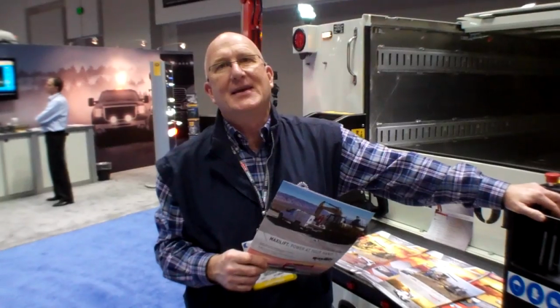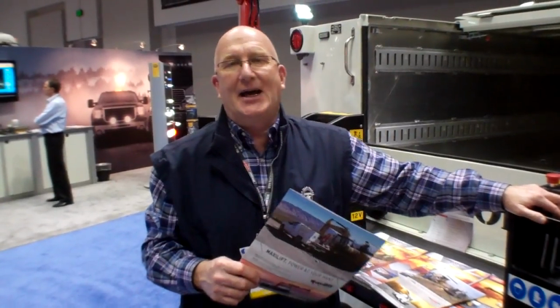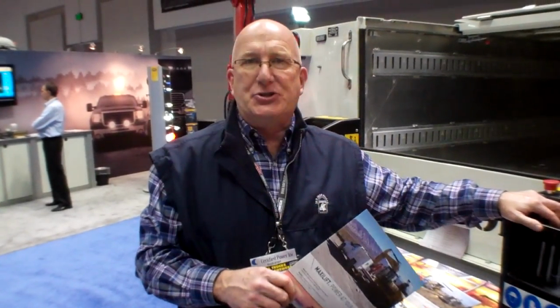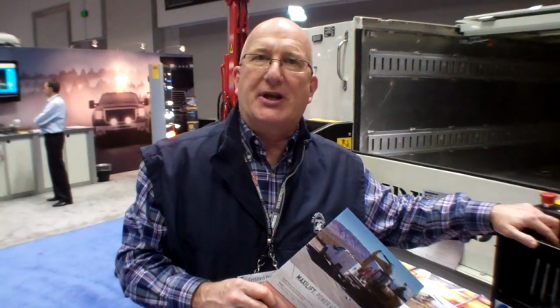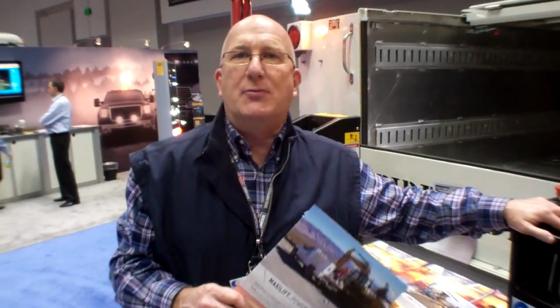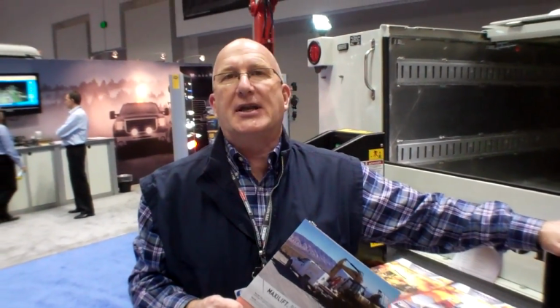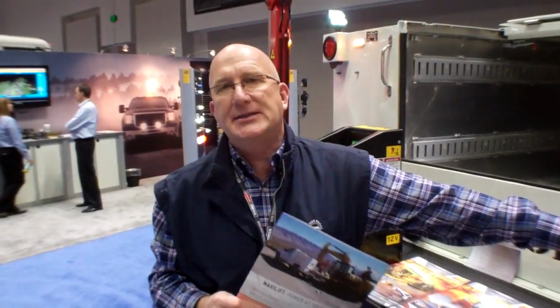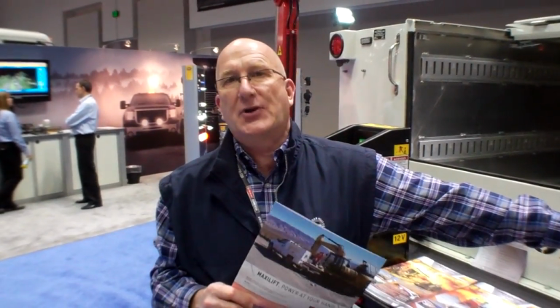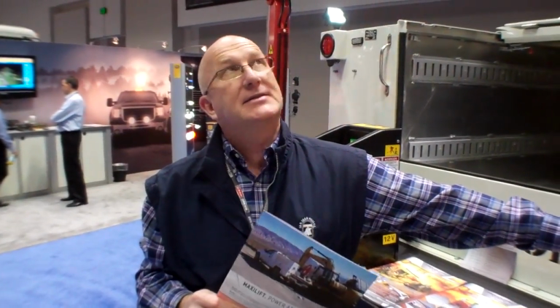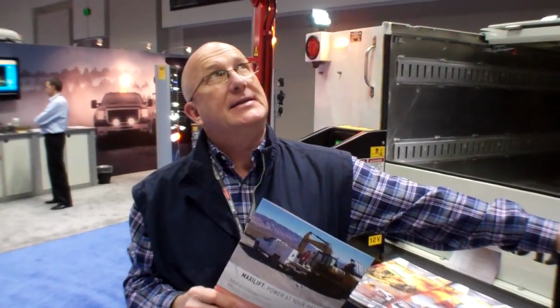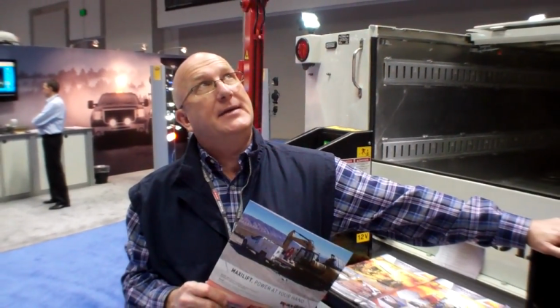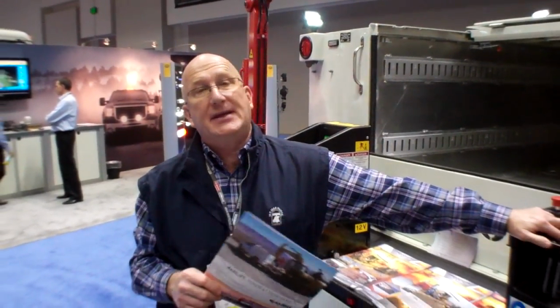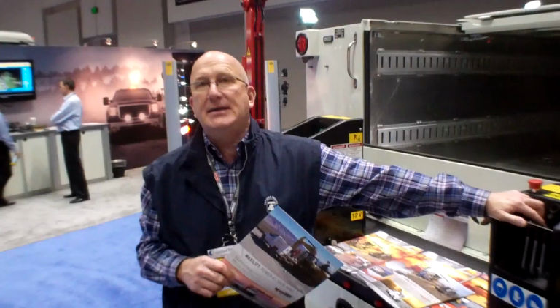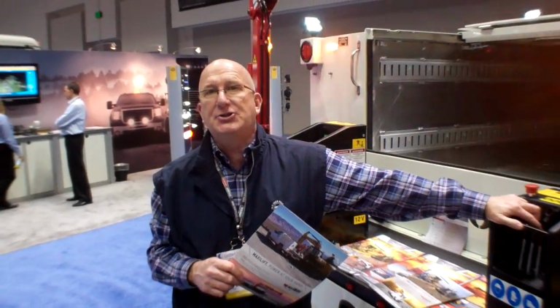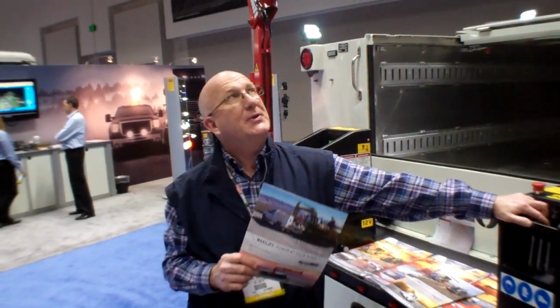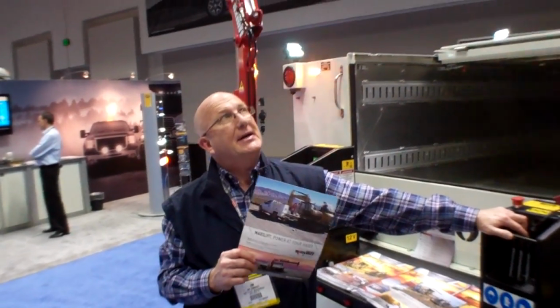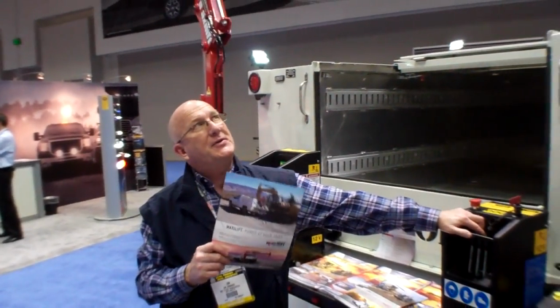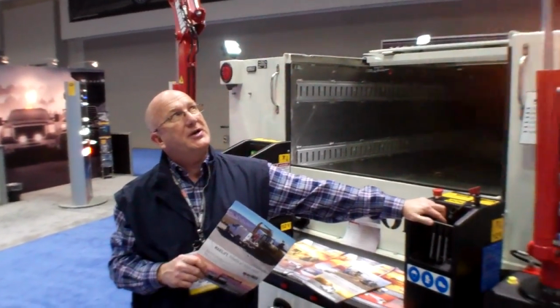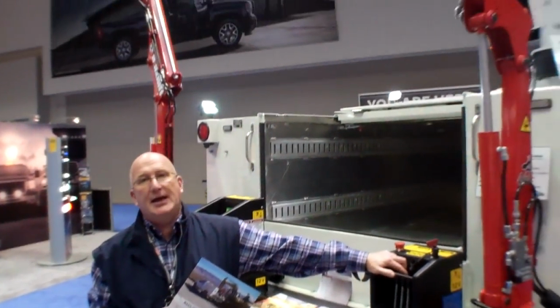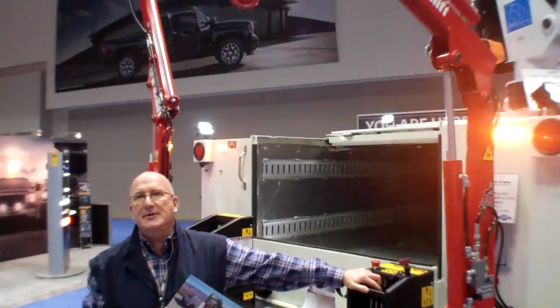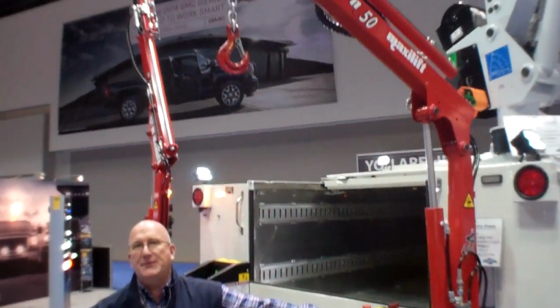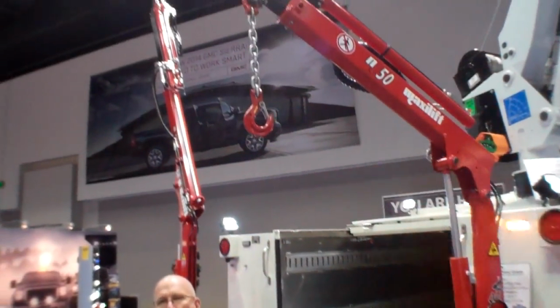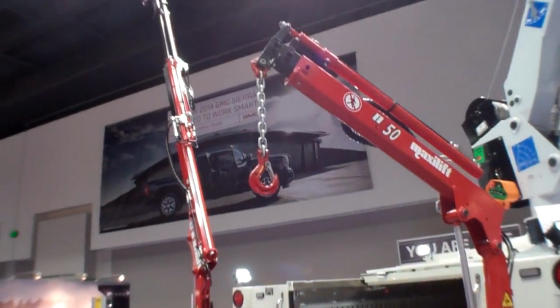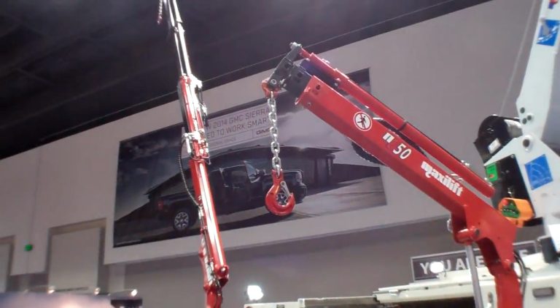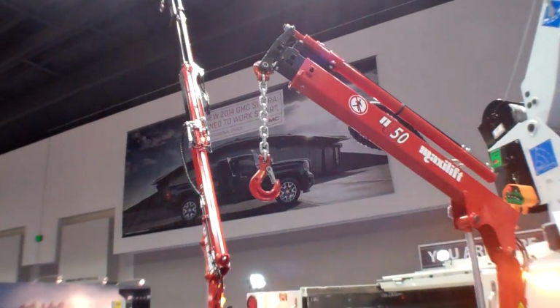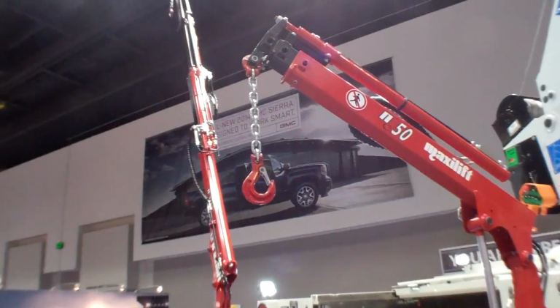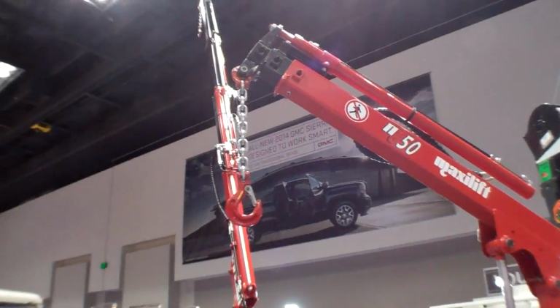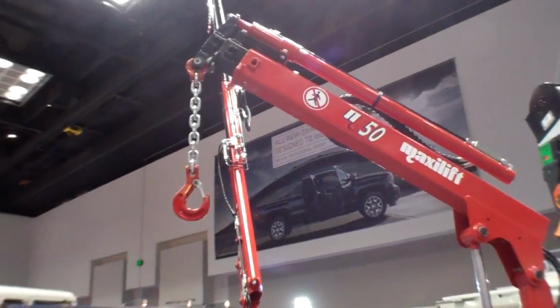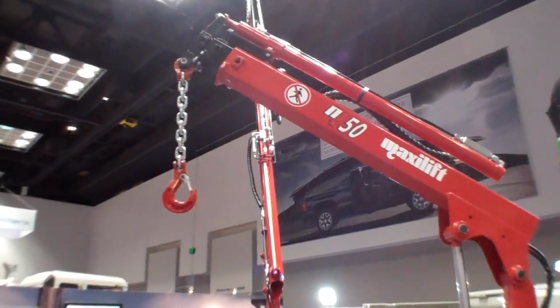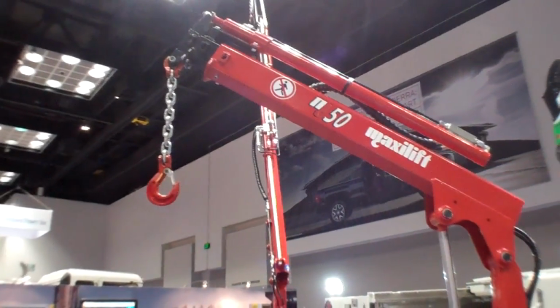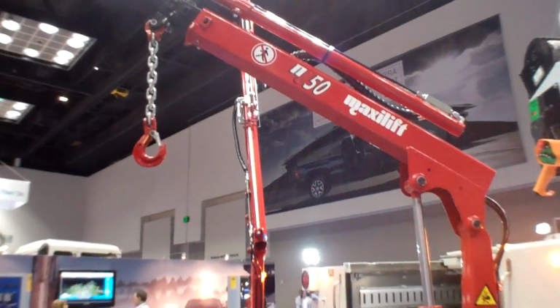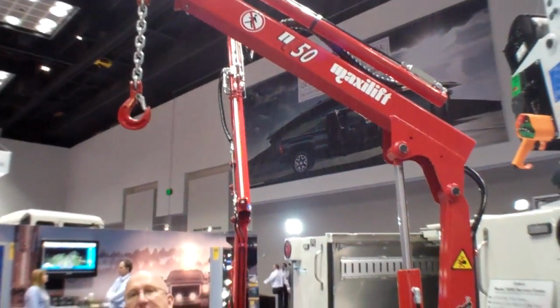Hi, my name is Jim Jennings. I'm representing MaxiLift Cranes, and today we're at the NTEA show. We're demonstrating the M50.2. This is fully hydraulic rotation, extension, and lifting.